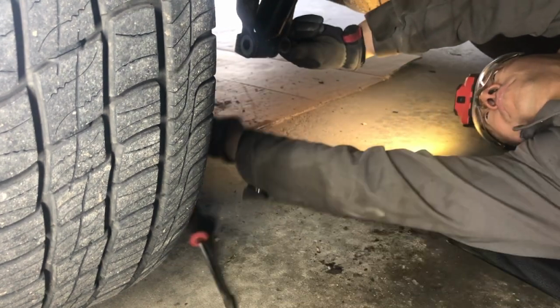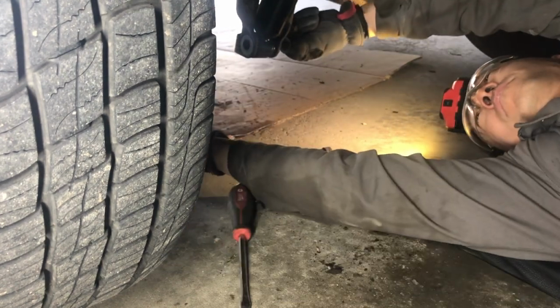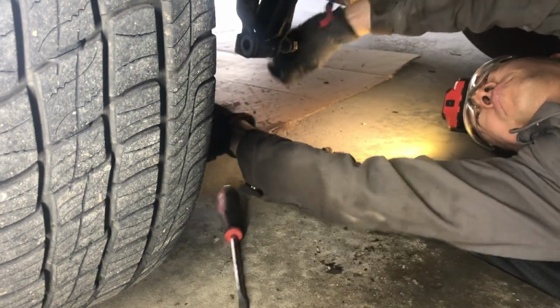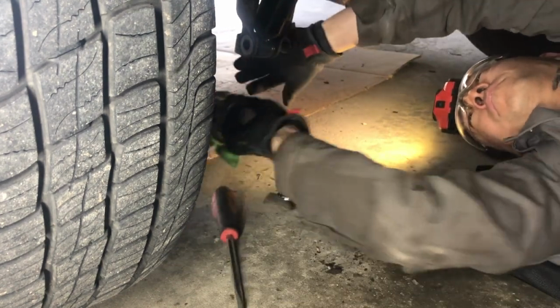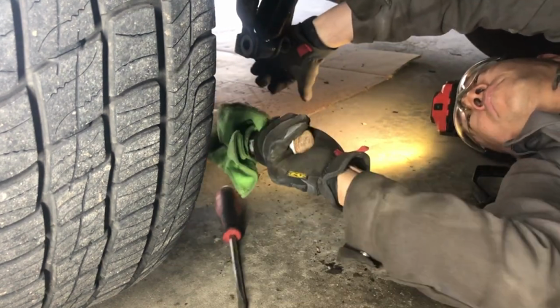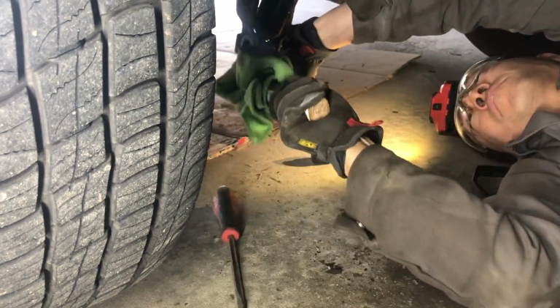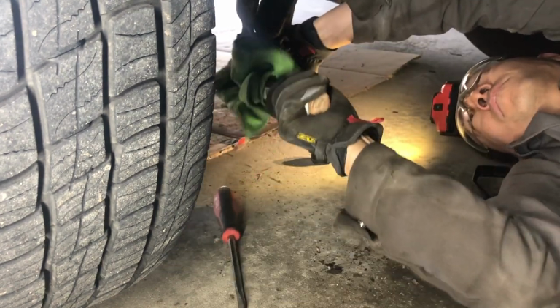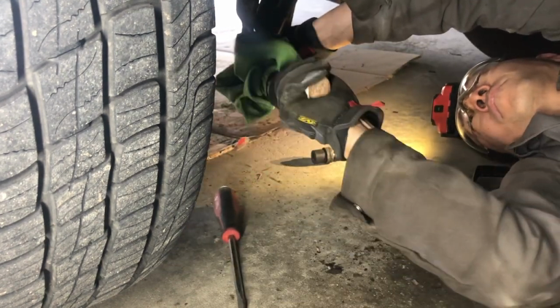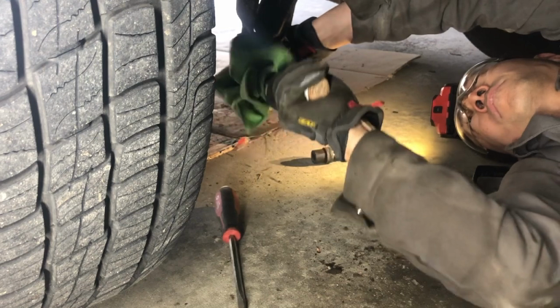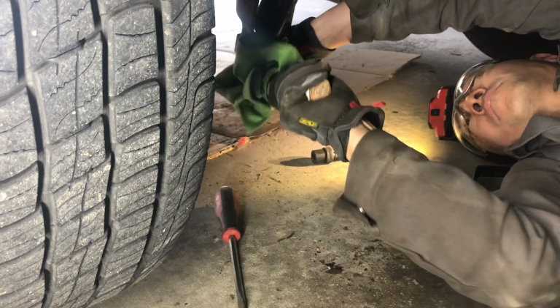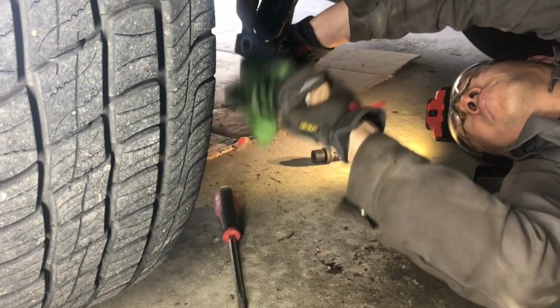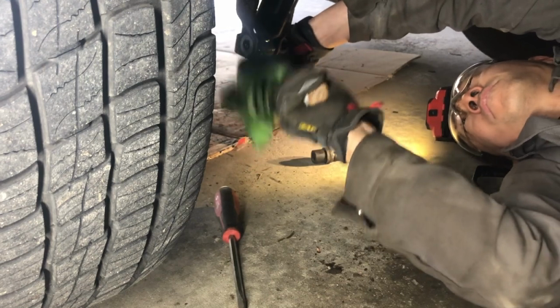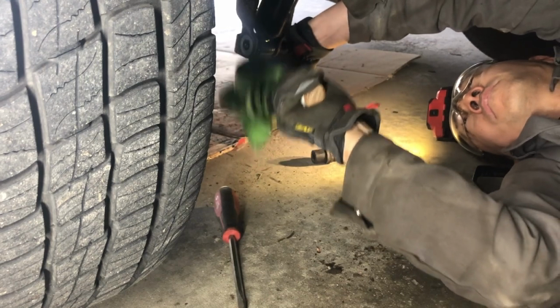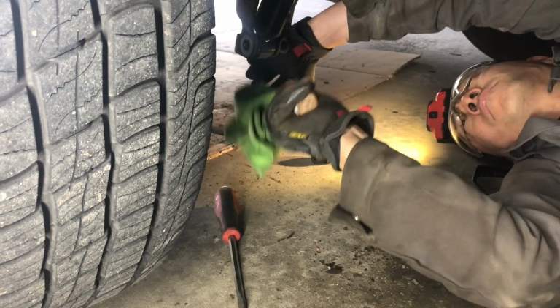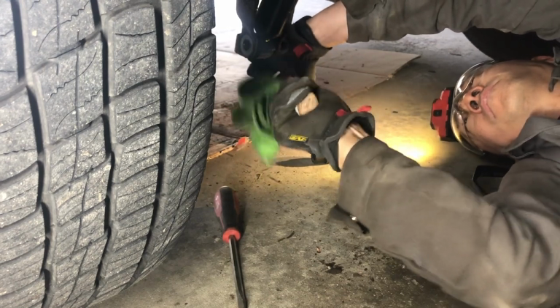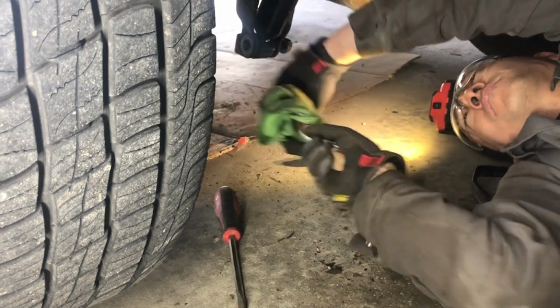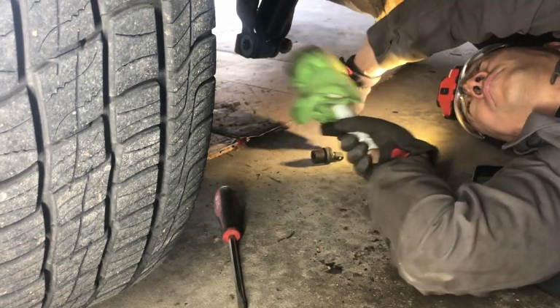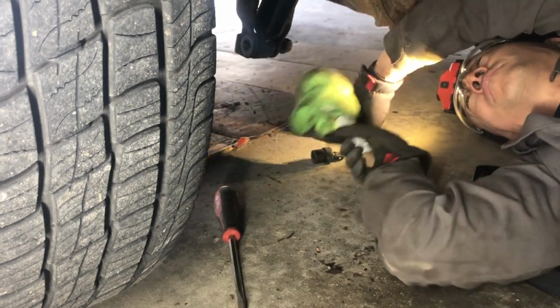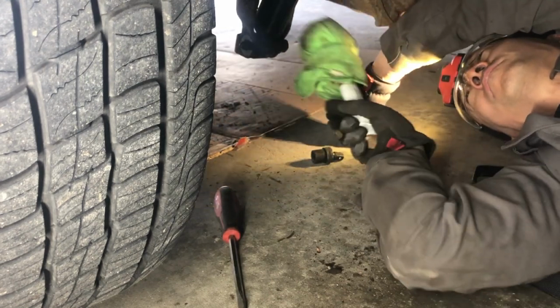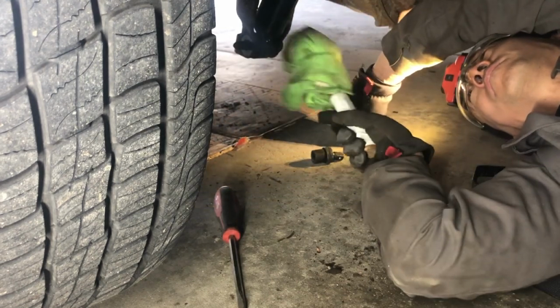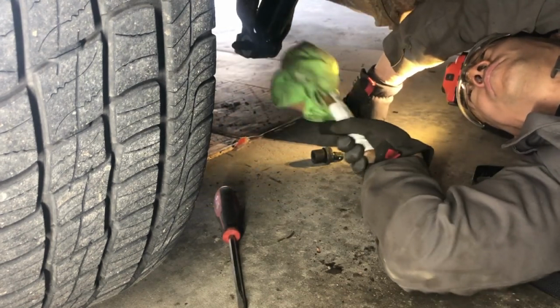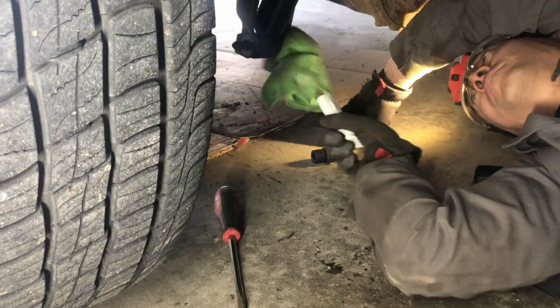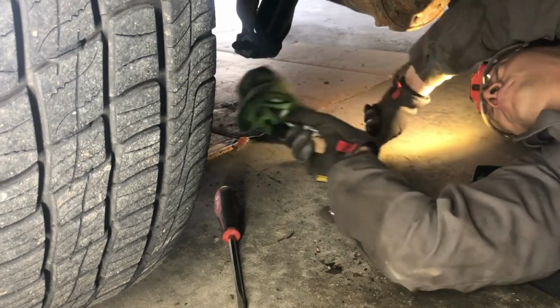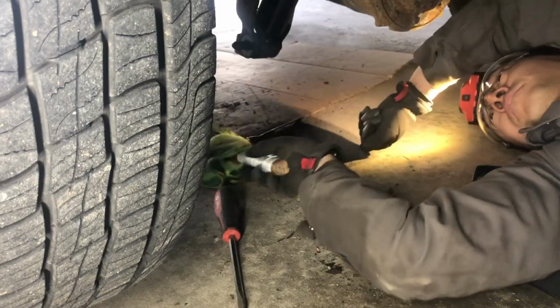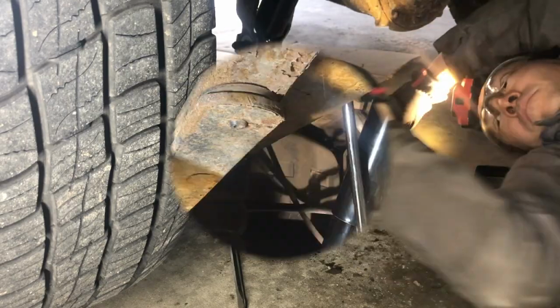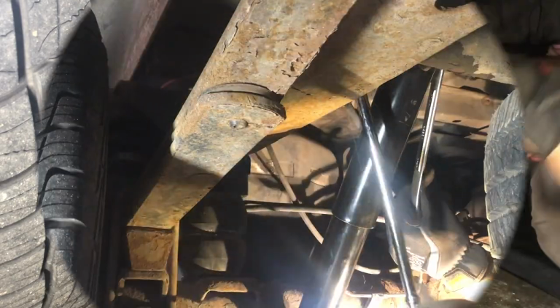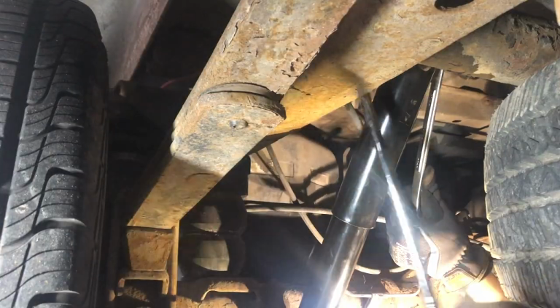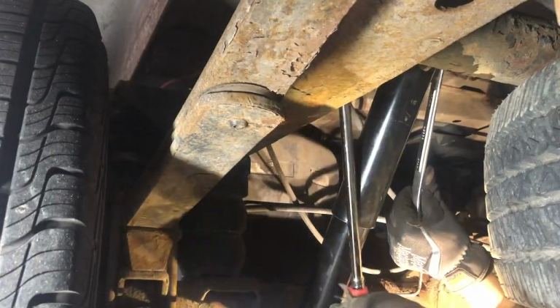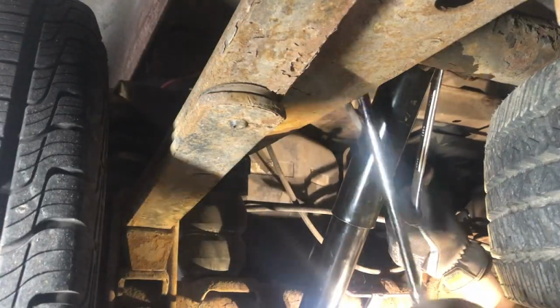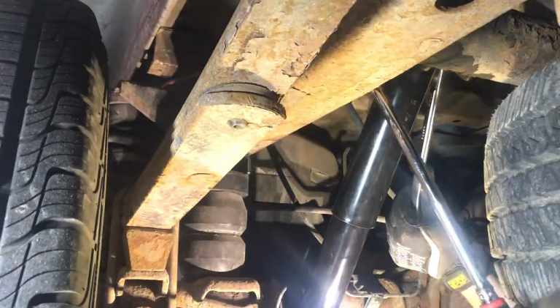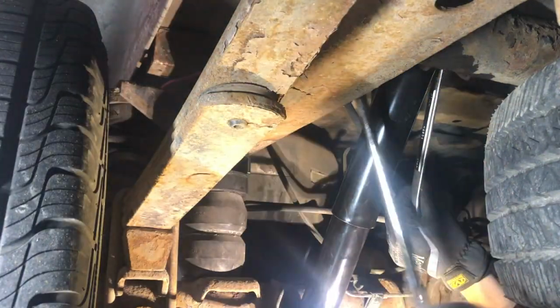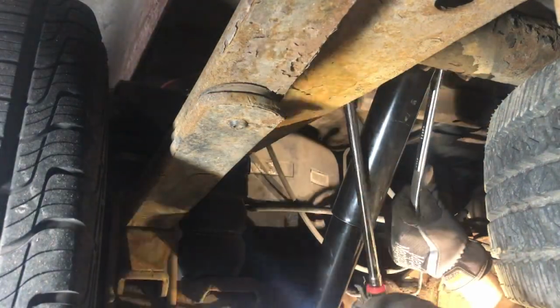By the way, if you're wondering why my two-and-a-half pound mallet has that green cloth — I wrap it in there. I do a lot of hammering in my garage and I don't want to make my neighbours hate me, so a lot of the hammering is muffled by that green cloth.